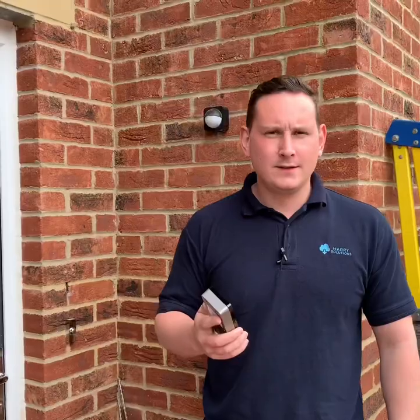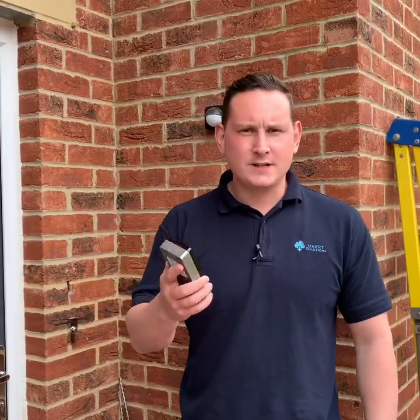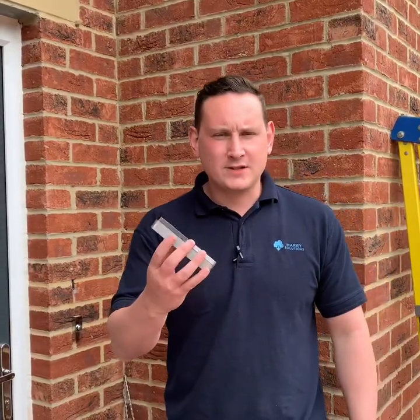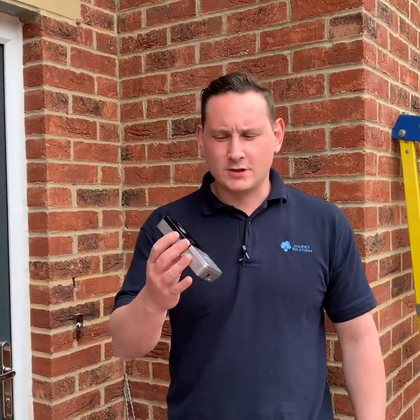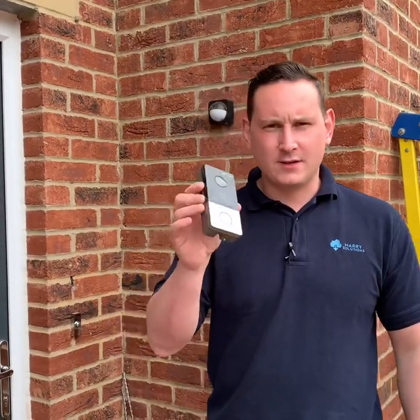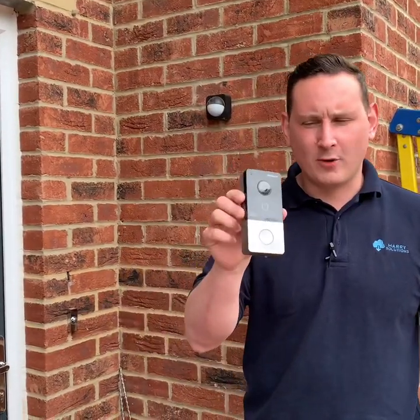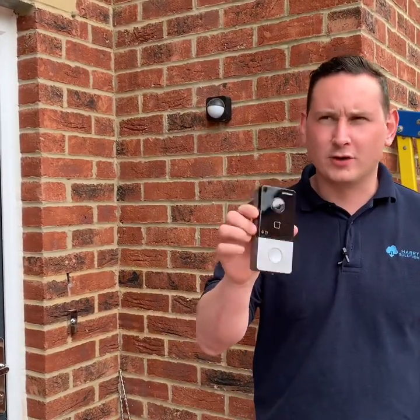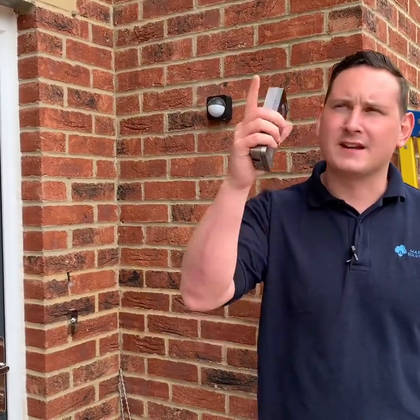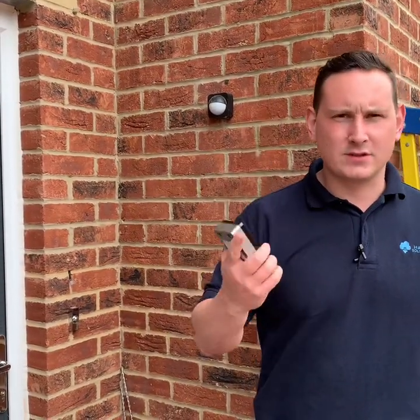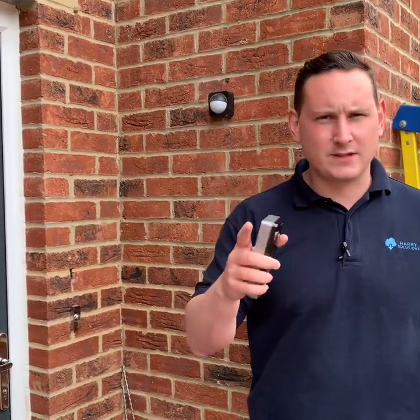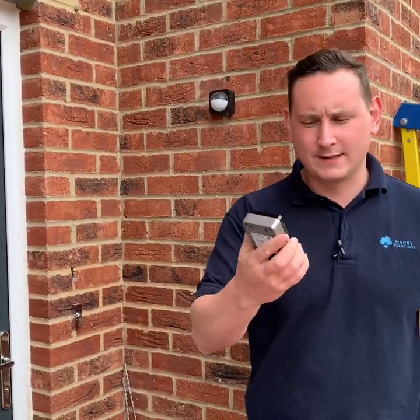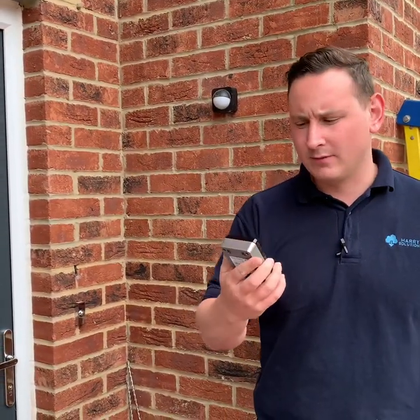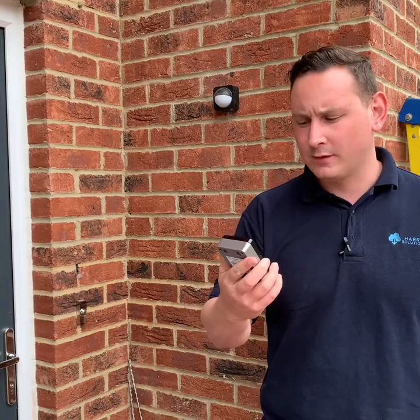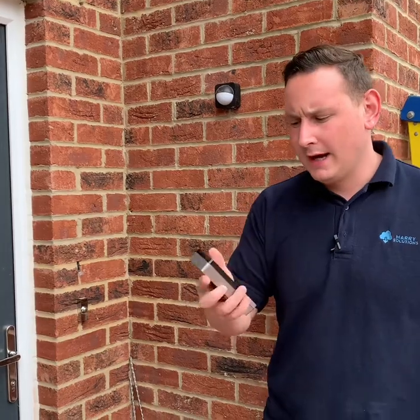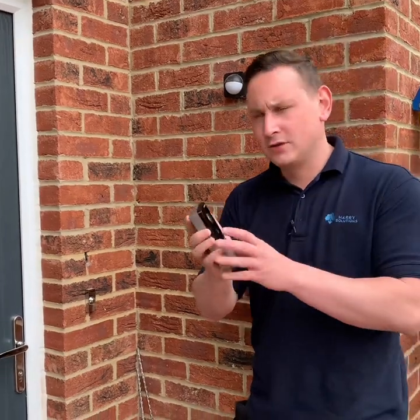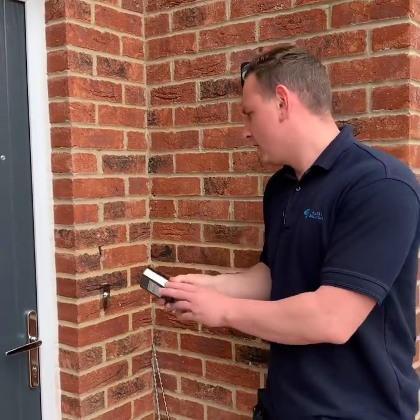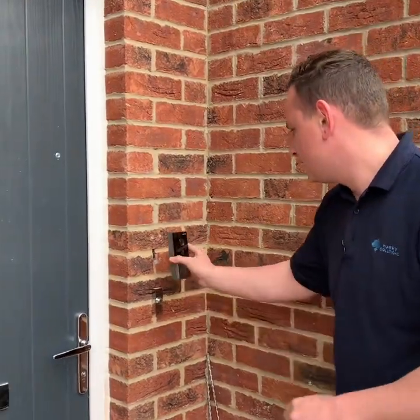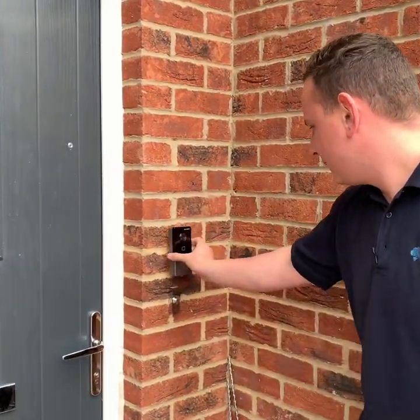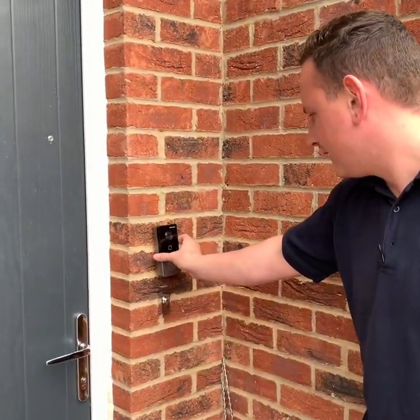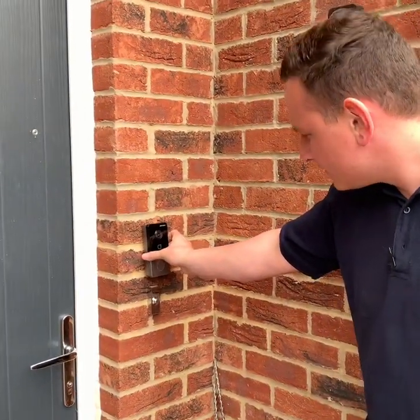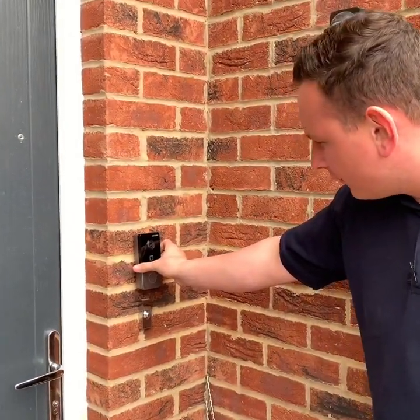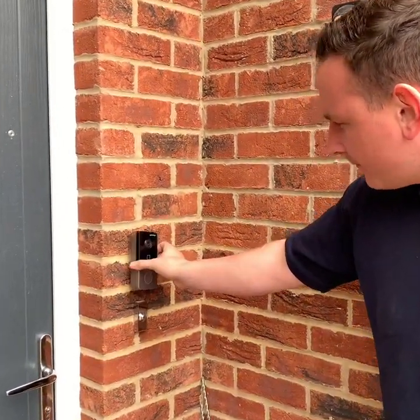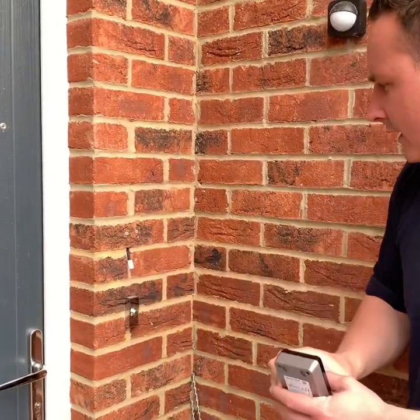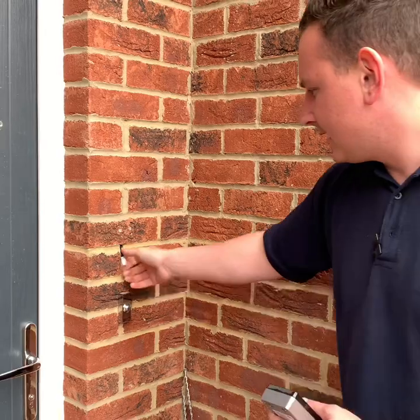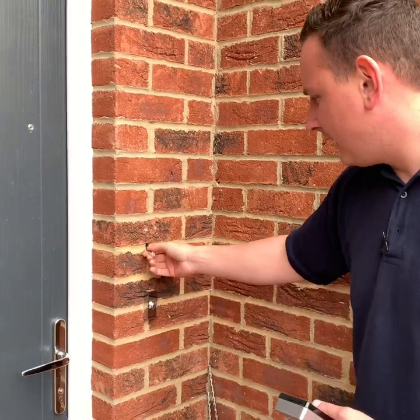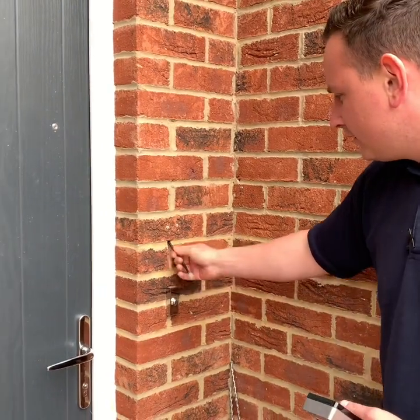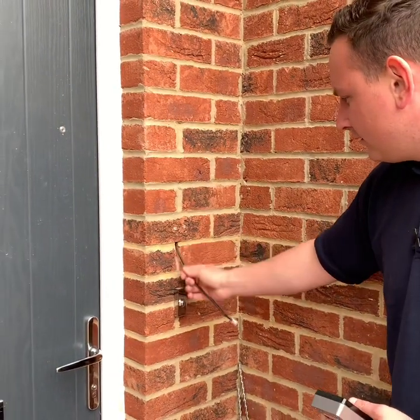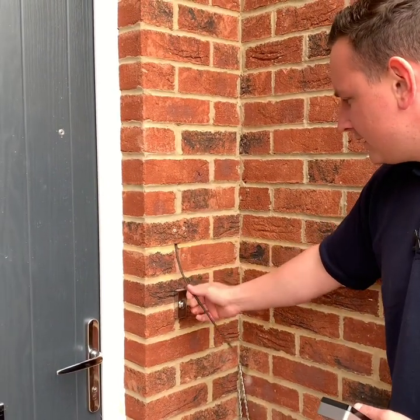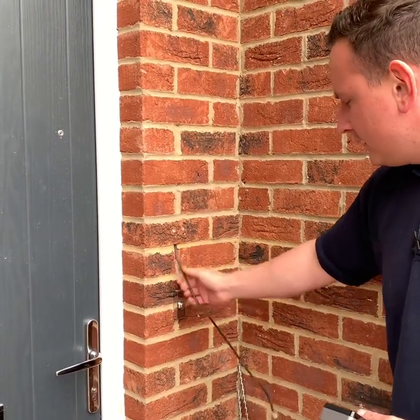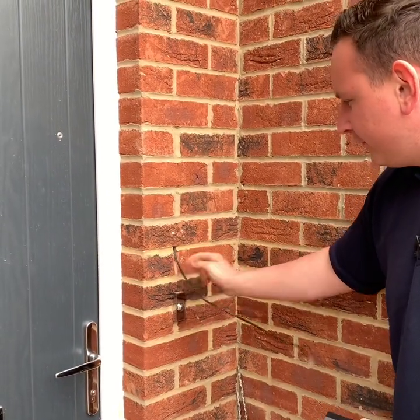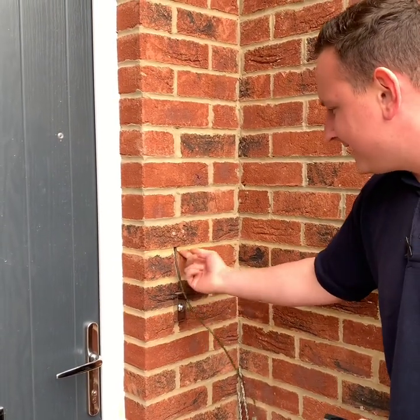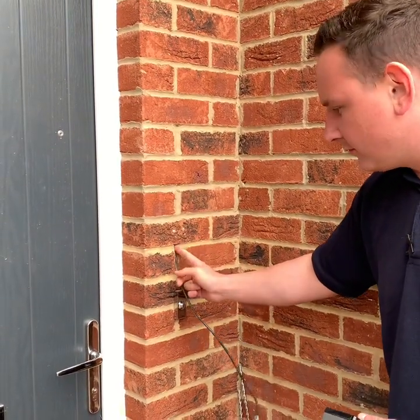The easiest way for me to show you is to demo it on the doorbell, because the cameras are just a little bit too high to reach. The doorbell was originally sat just over the top here, and you can see the cable is all fed inside the wall.